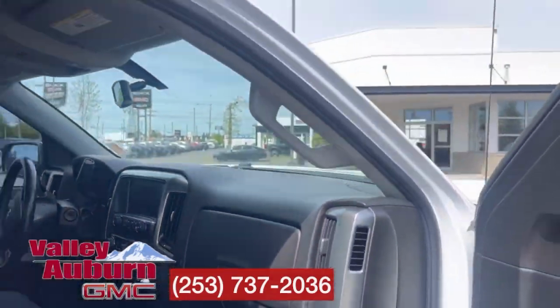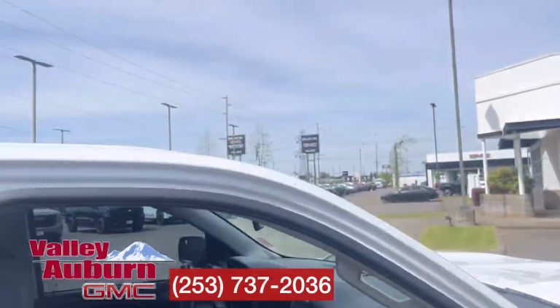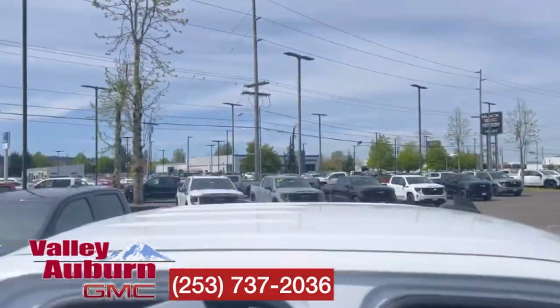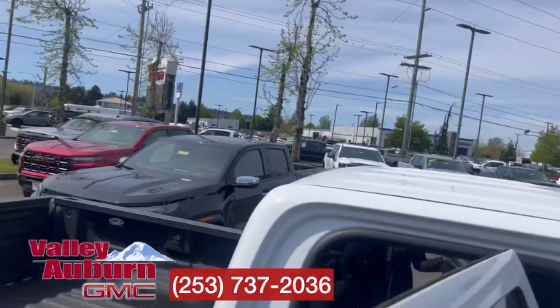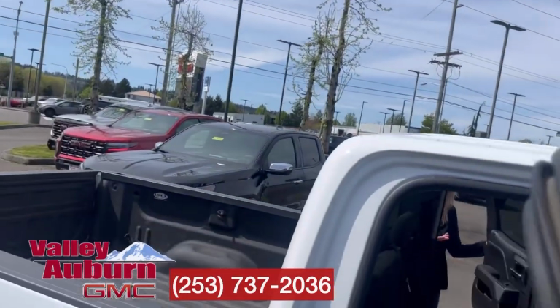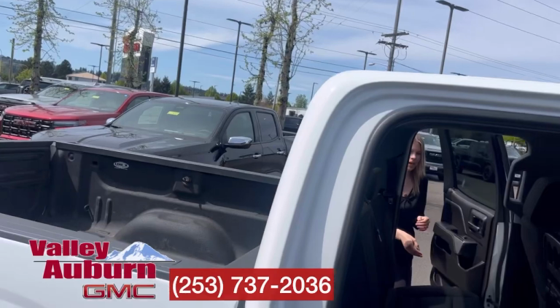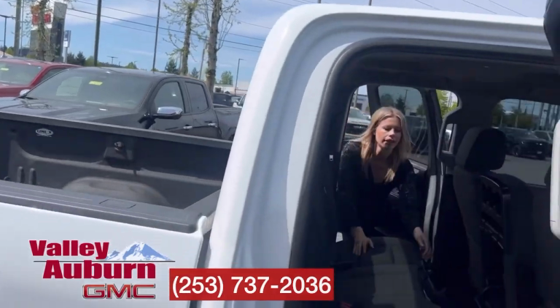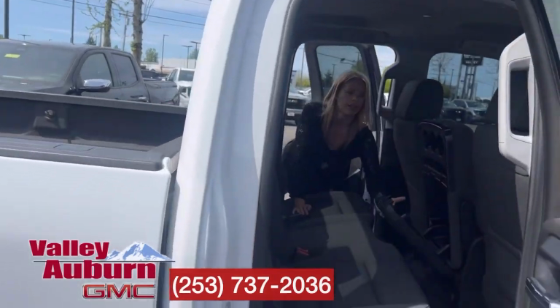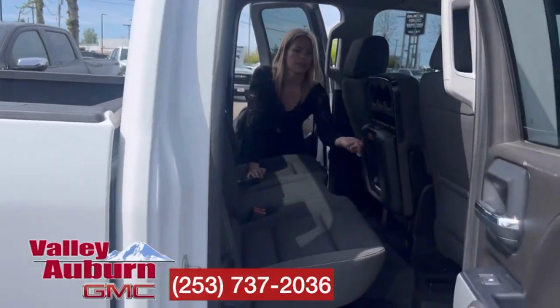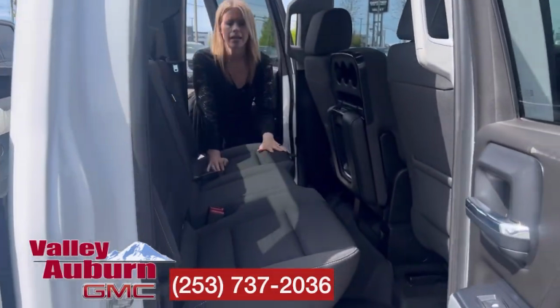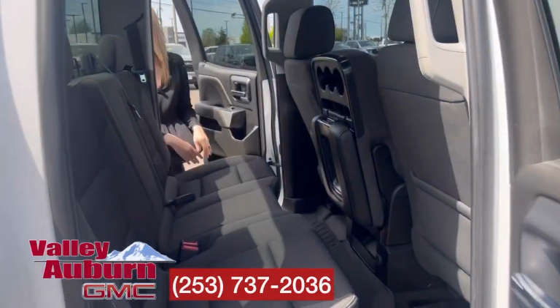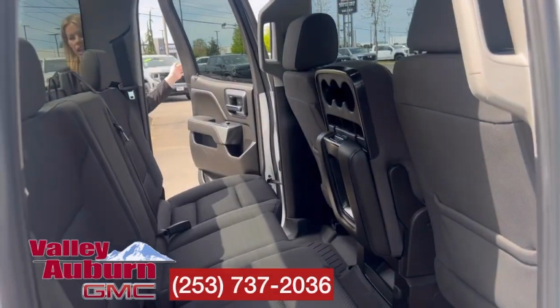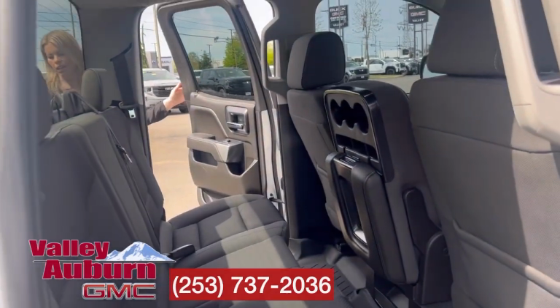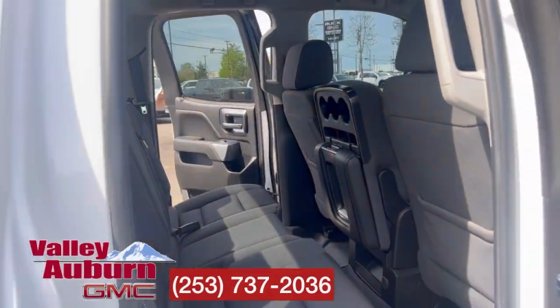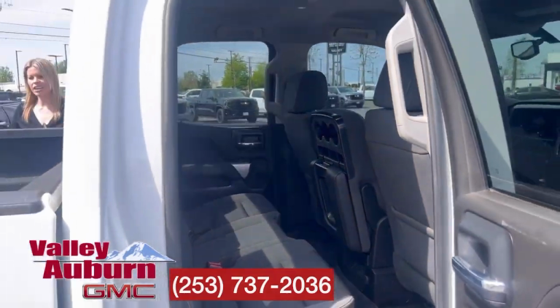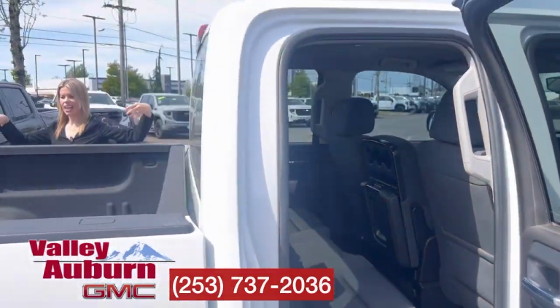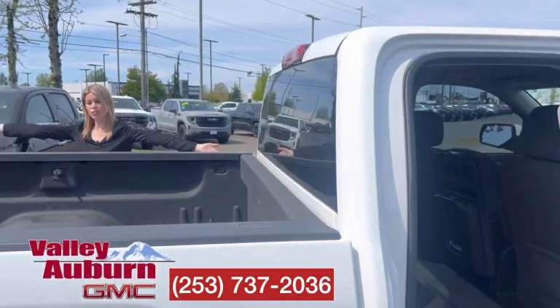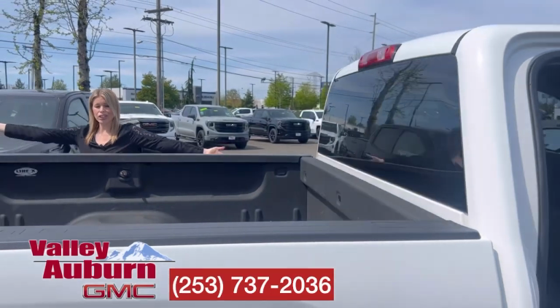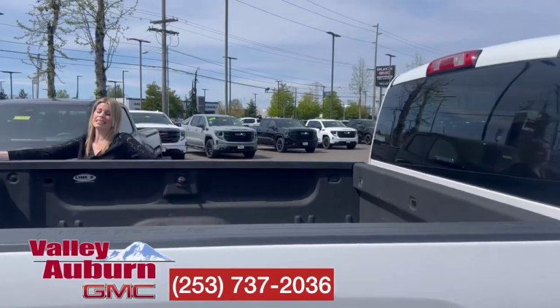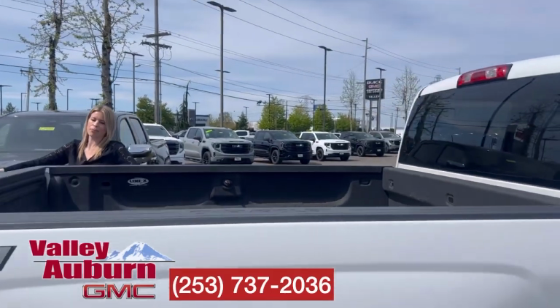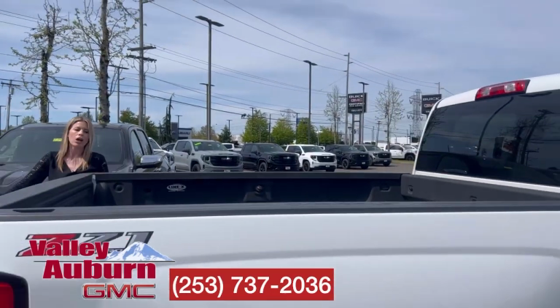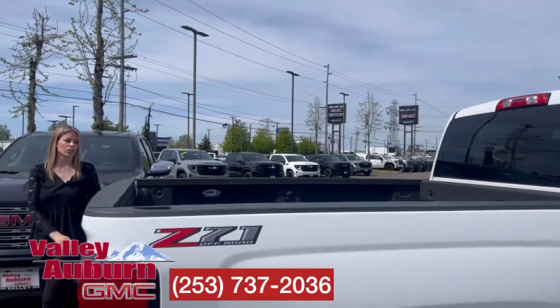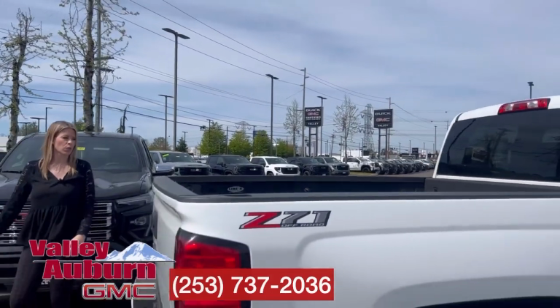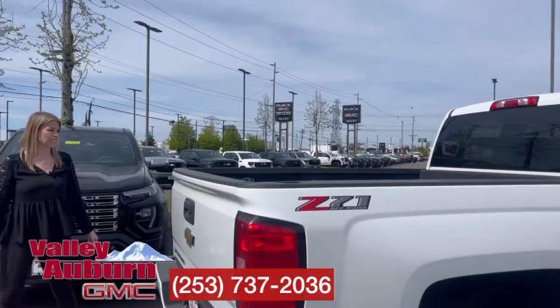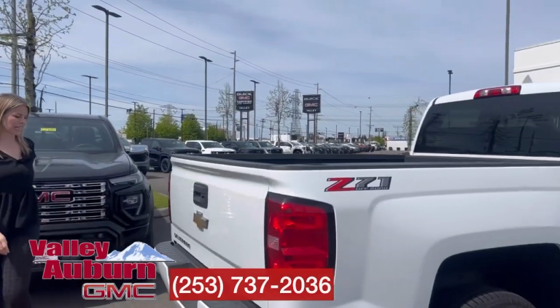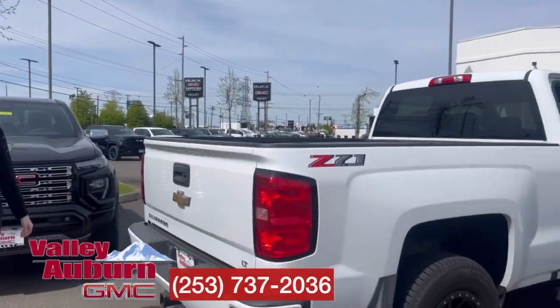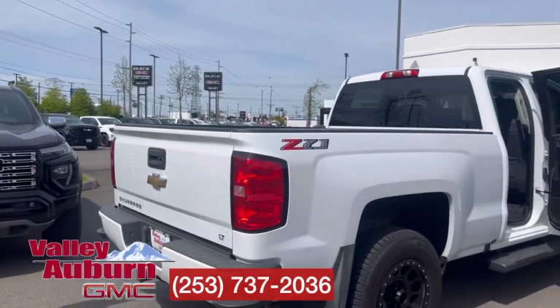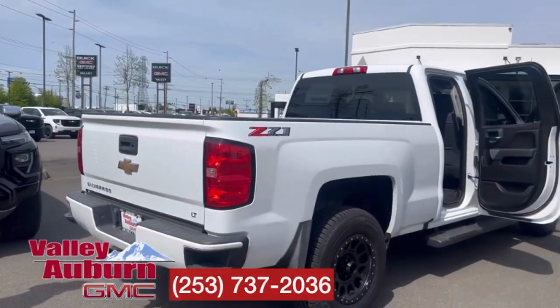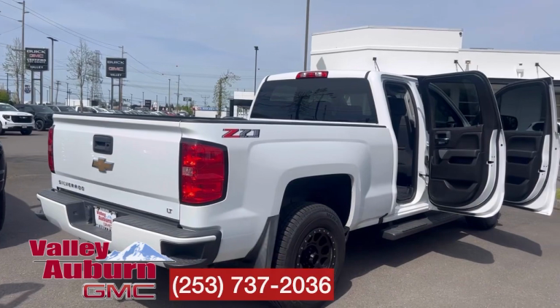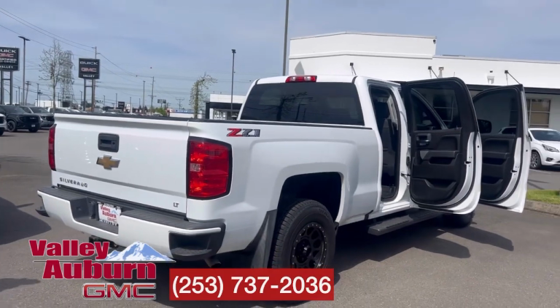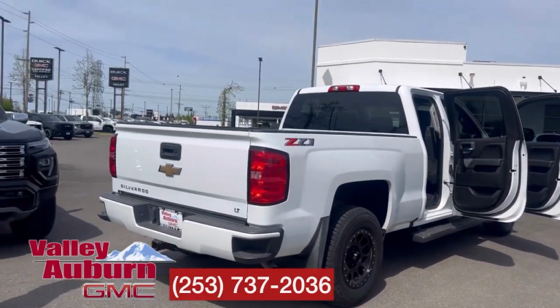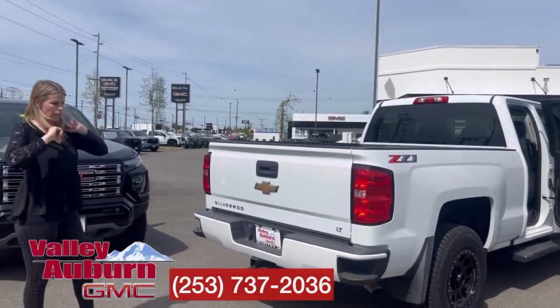It is a double cab but there's lots of room back here — flip down. My favorite part is this 1500 has a standard bed, which gives you six and a half feet of bed length.